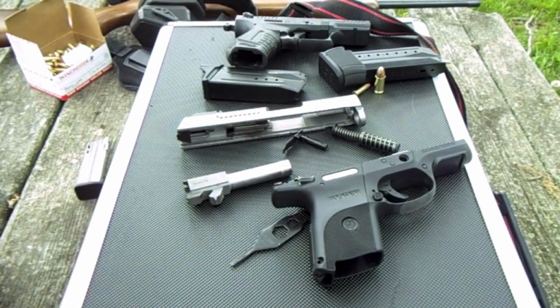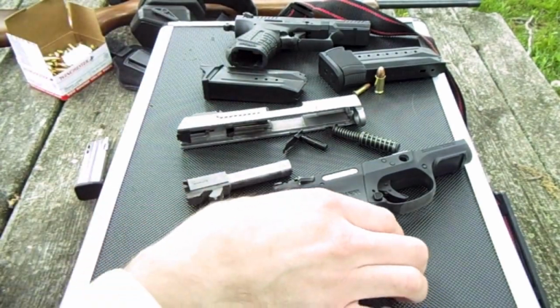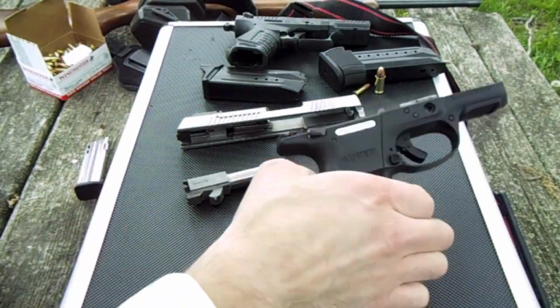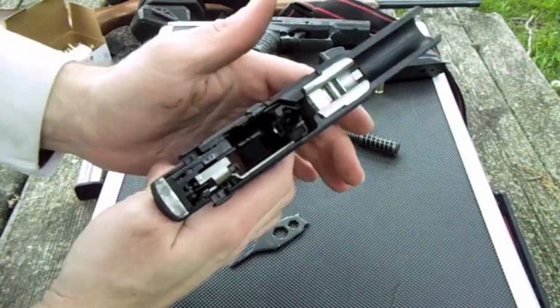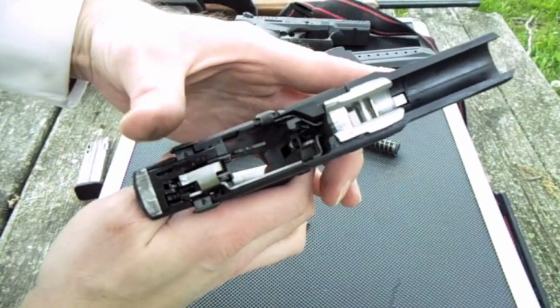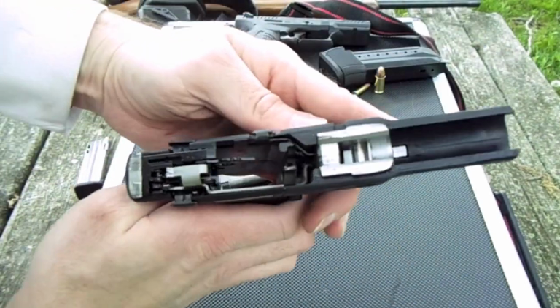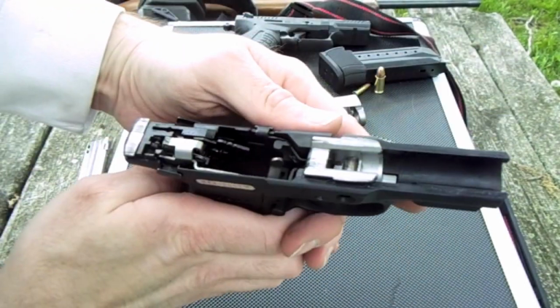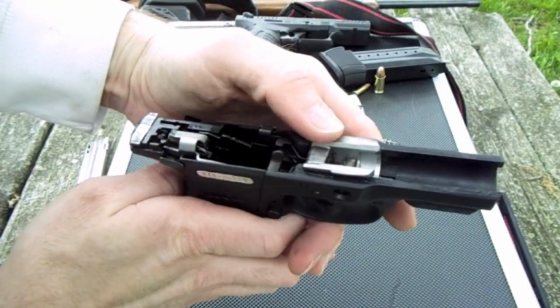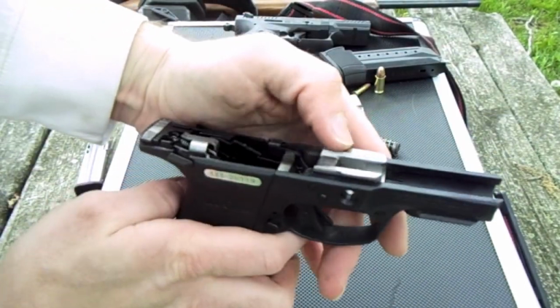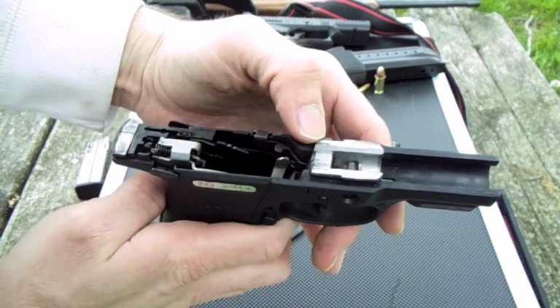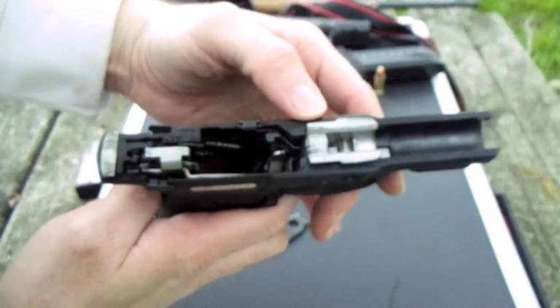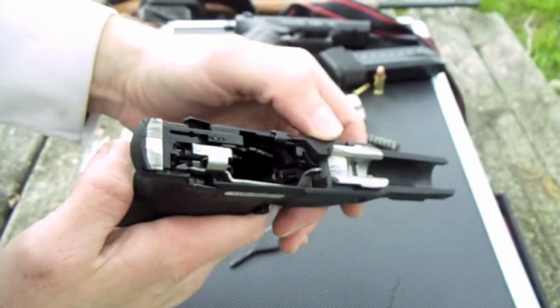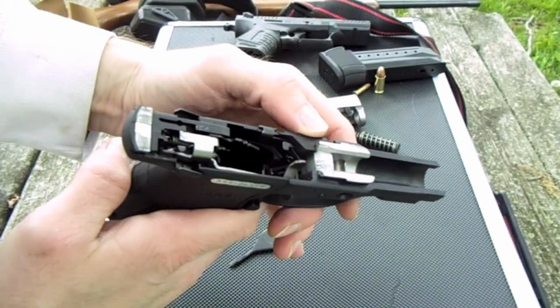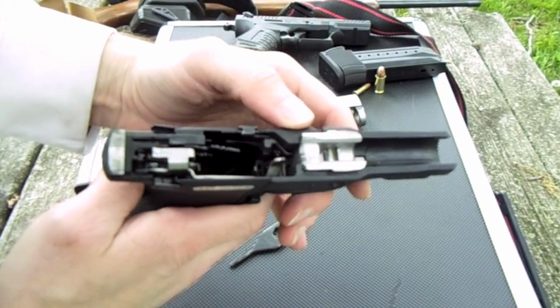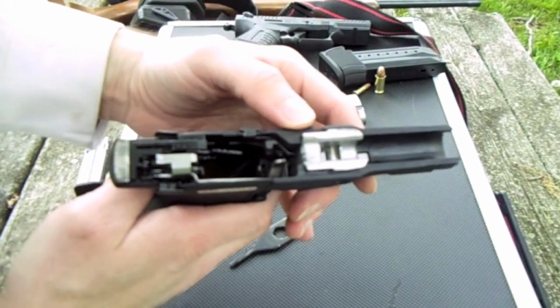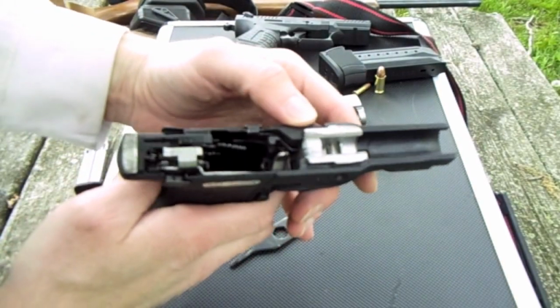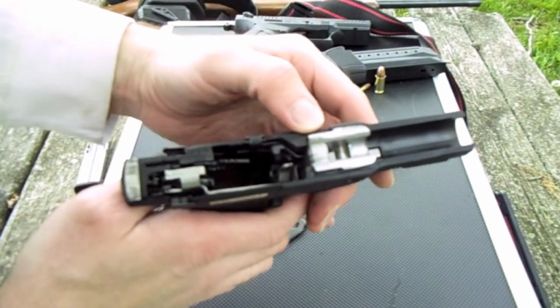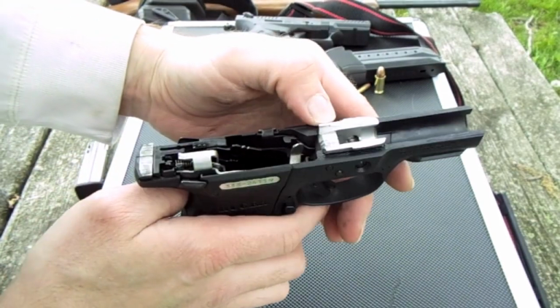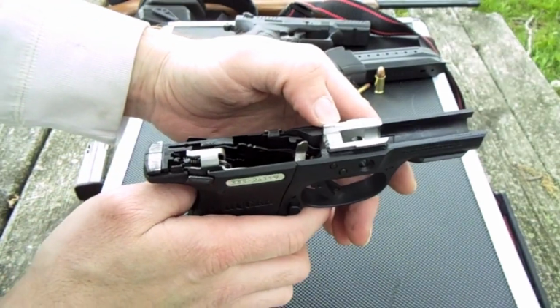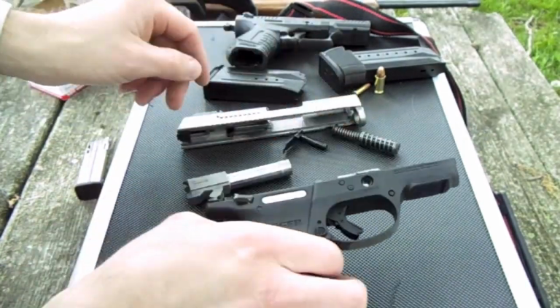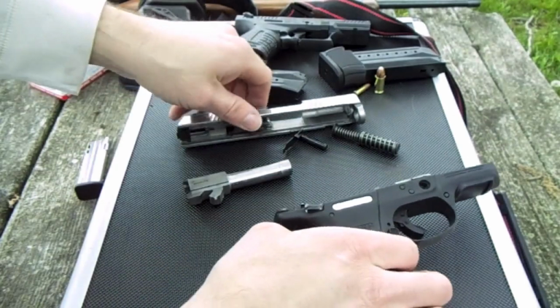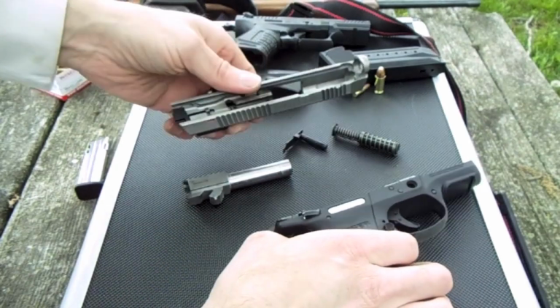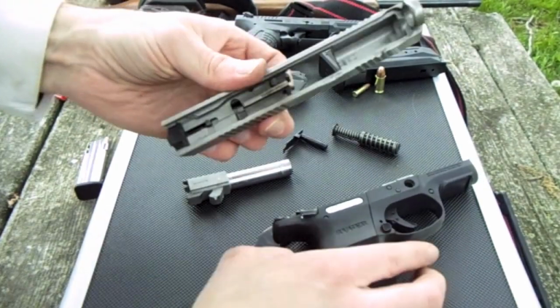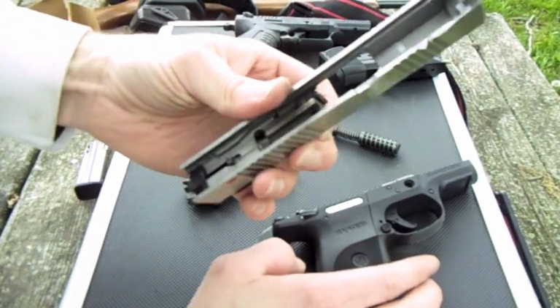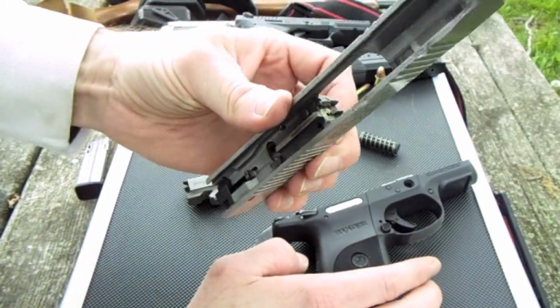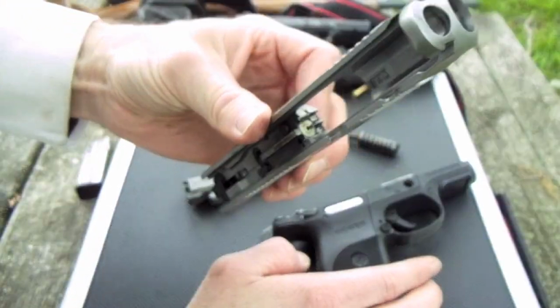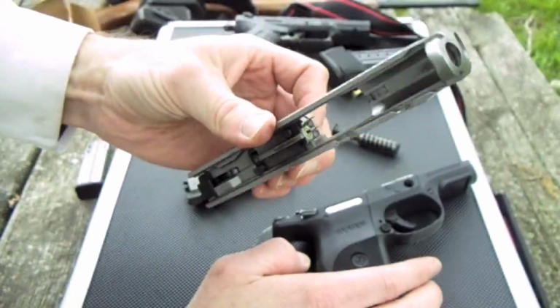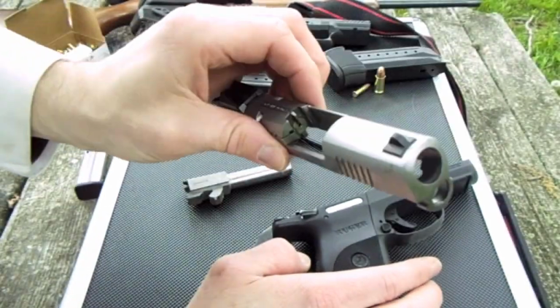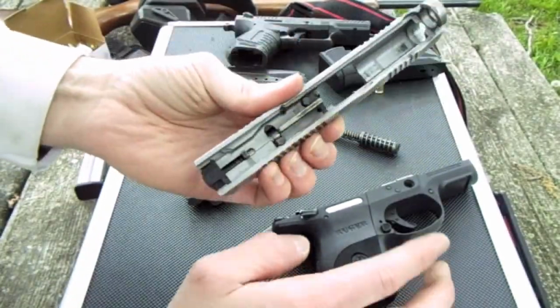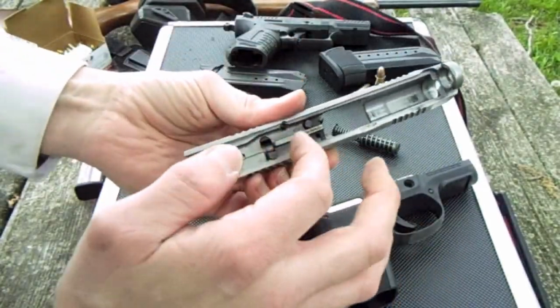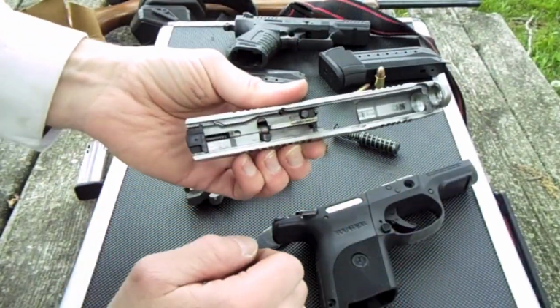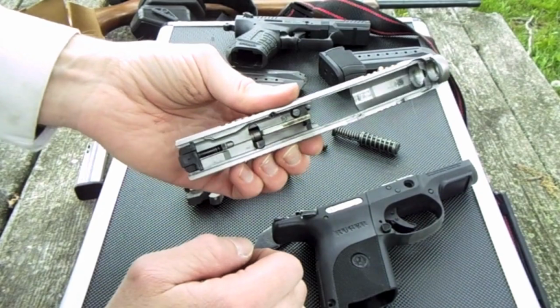That's pretty much it — the inside workings. Put about 100 rounds through it. It's pretty clean. I'll clean it up when I get home. Just a little bit of residue powder.